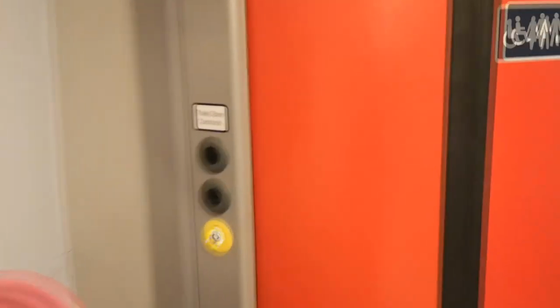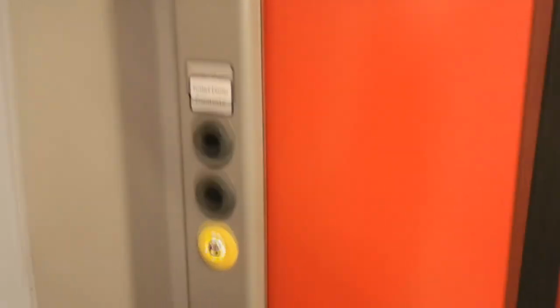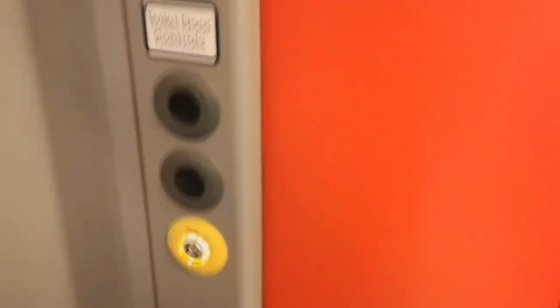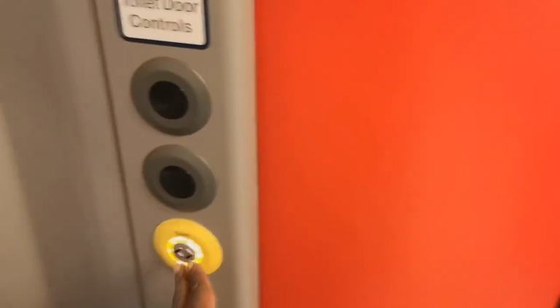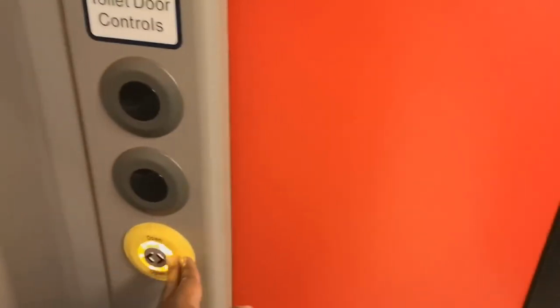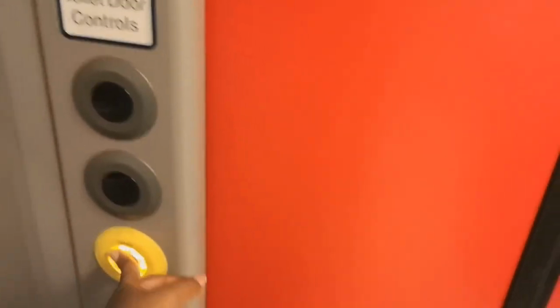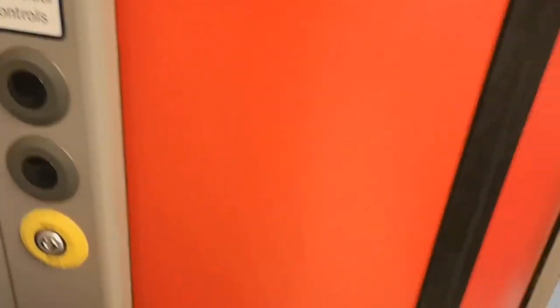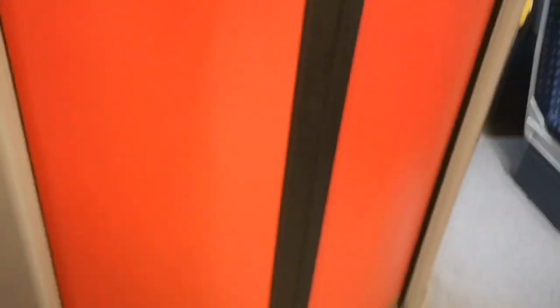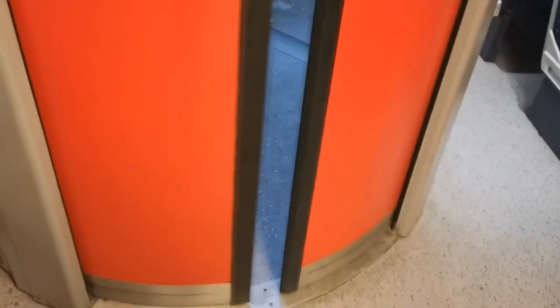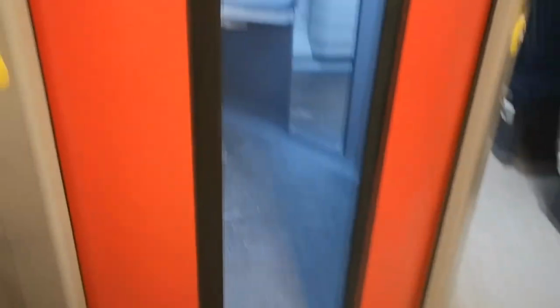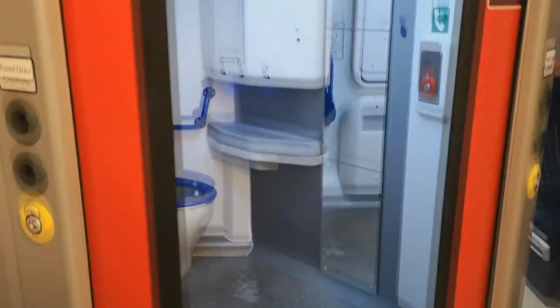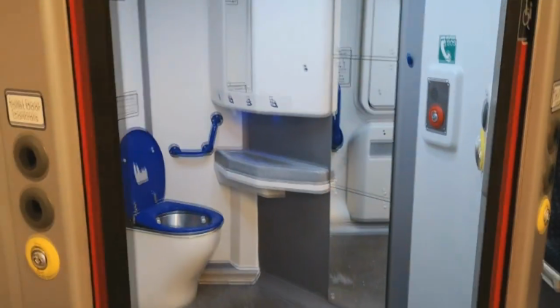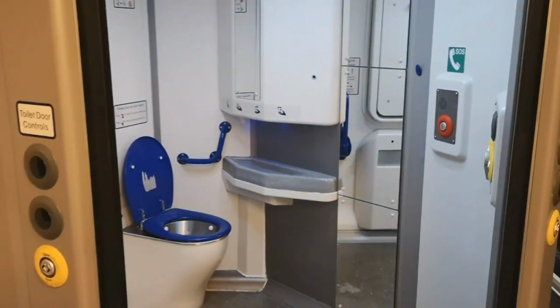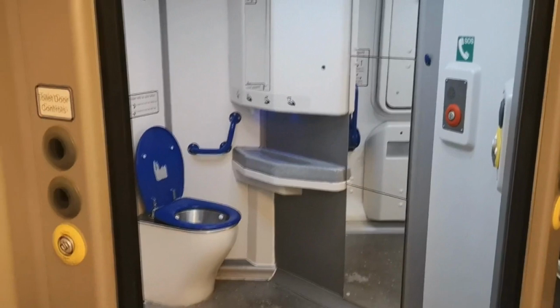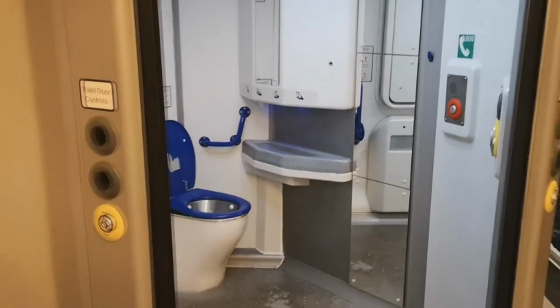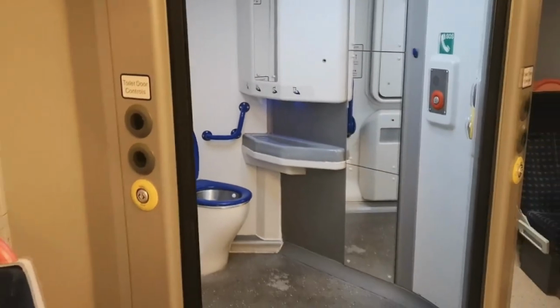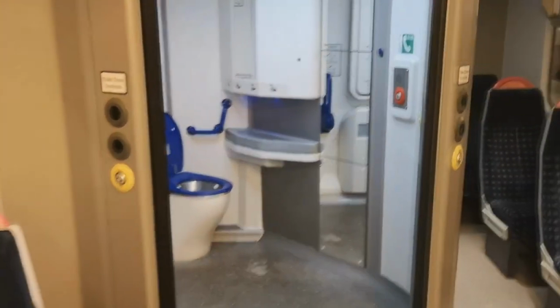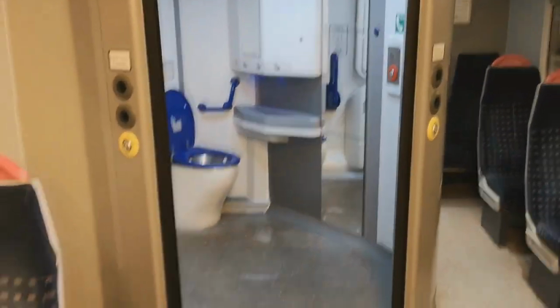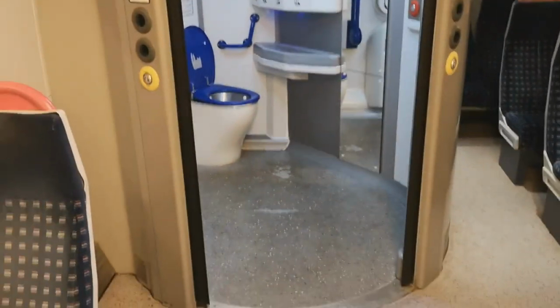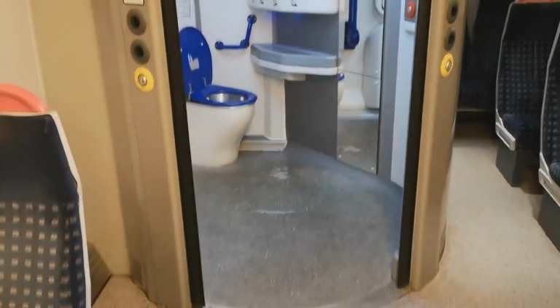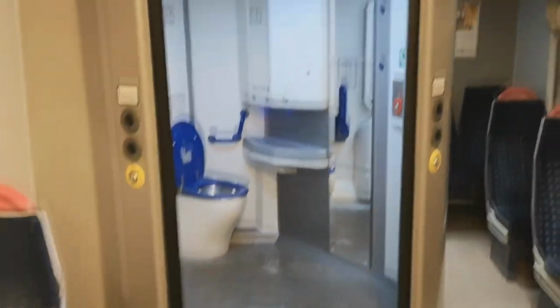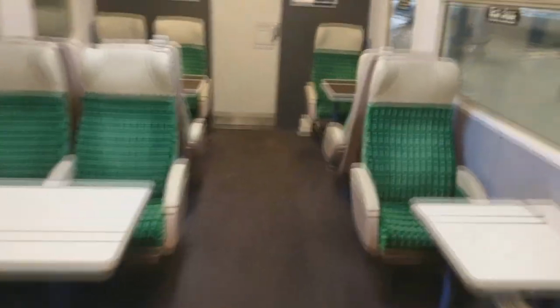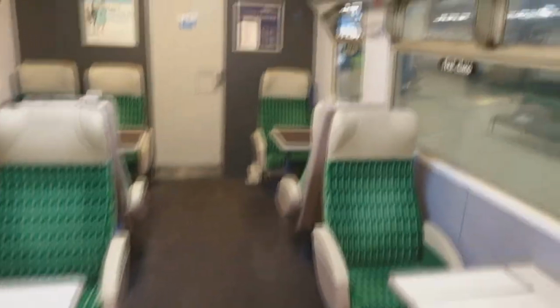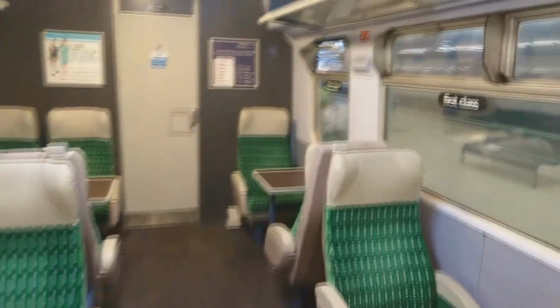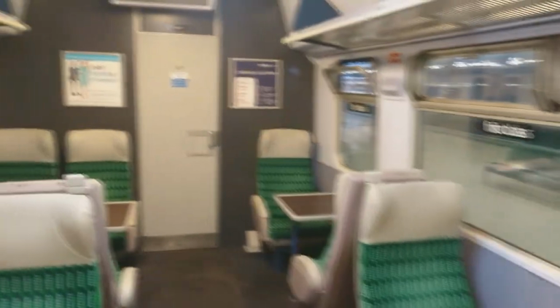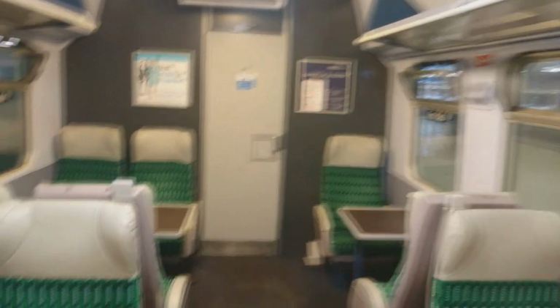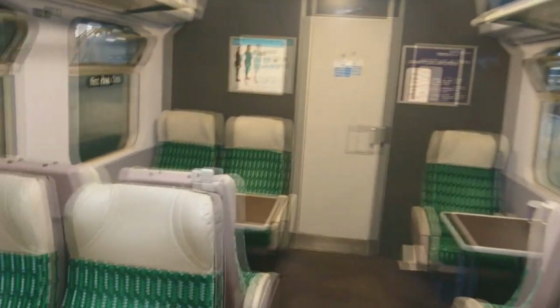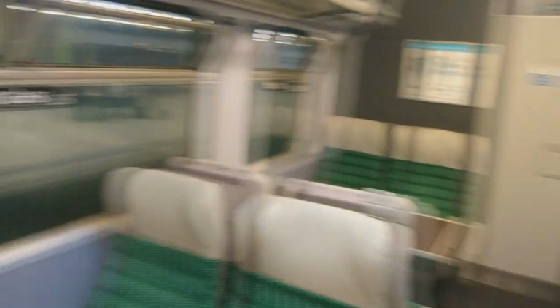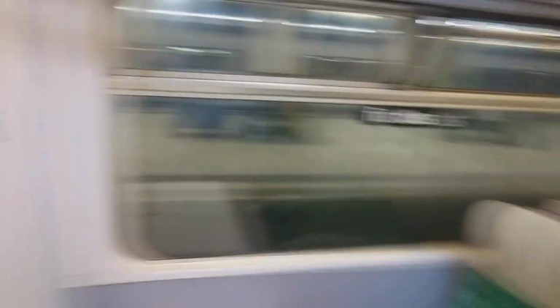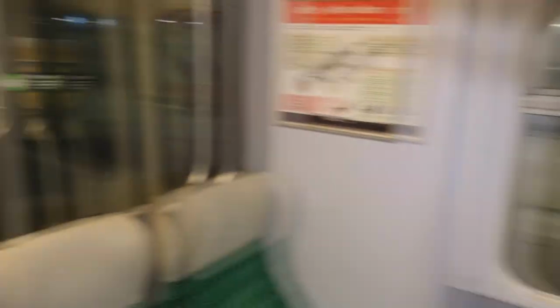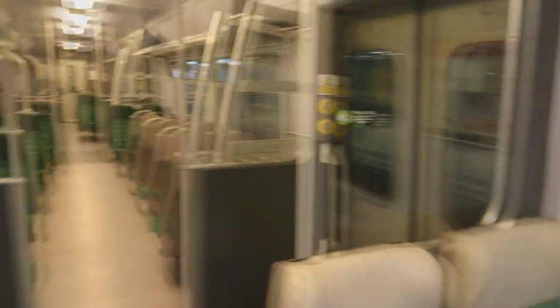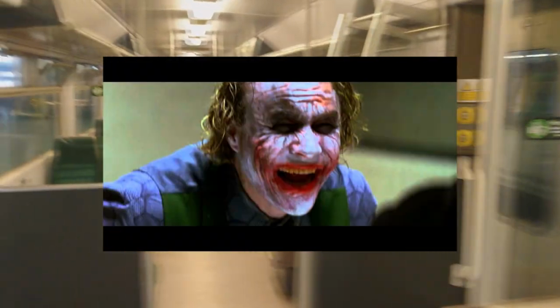Said toilets are the same as the ones I showed in the 165 video, and I don't have any issues with them considering a wheelchair user can actually use the toilet now. Oh yeah — some variants of the 319 have first class seating. Because lol.